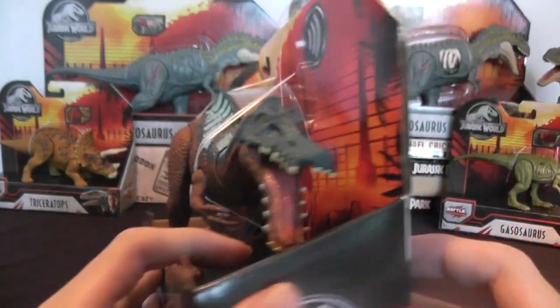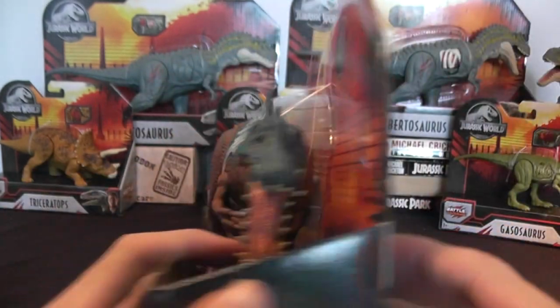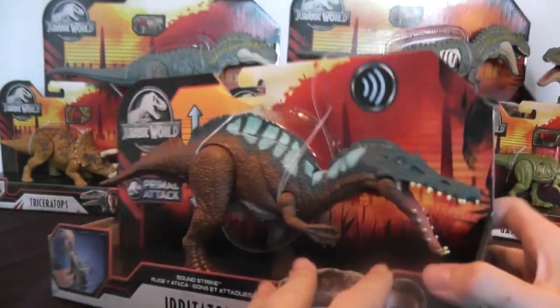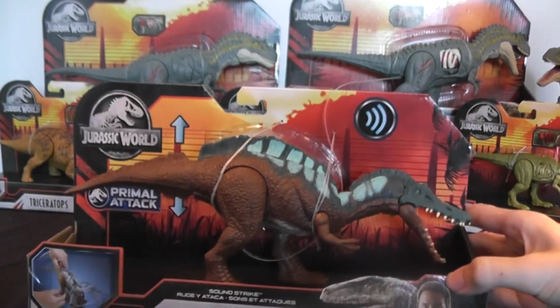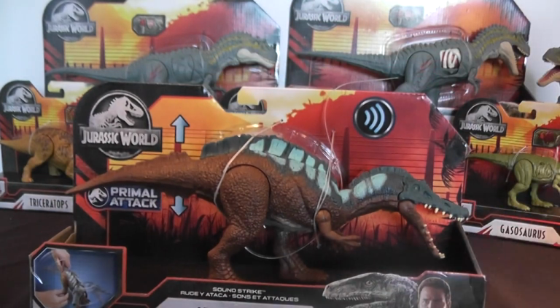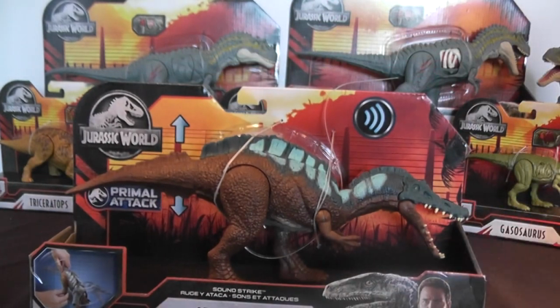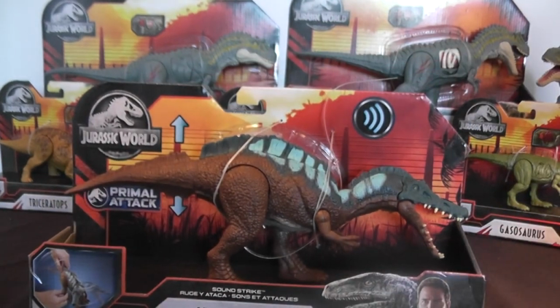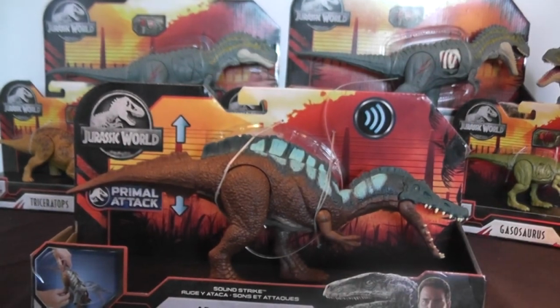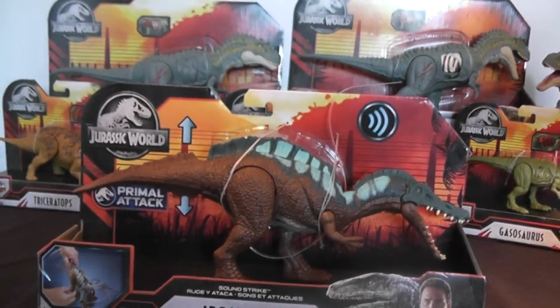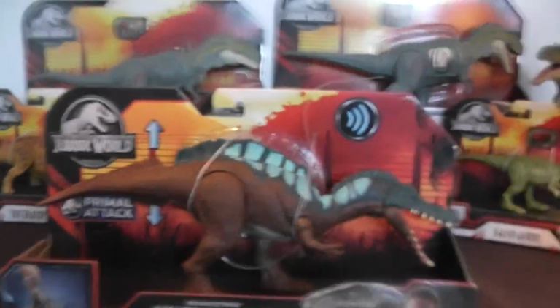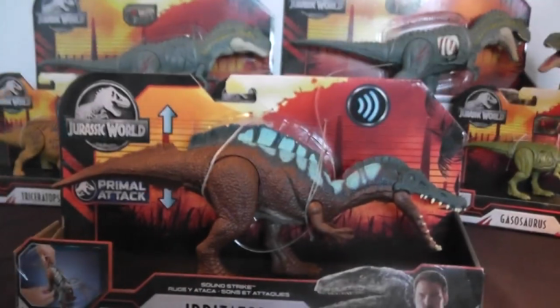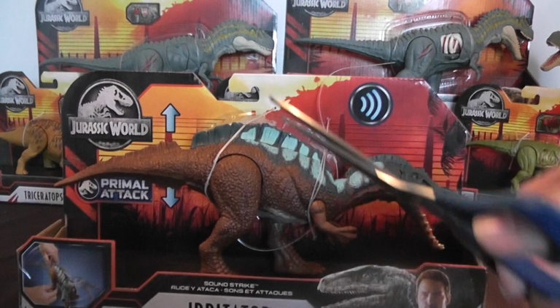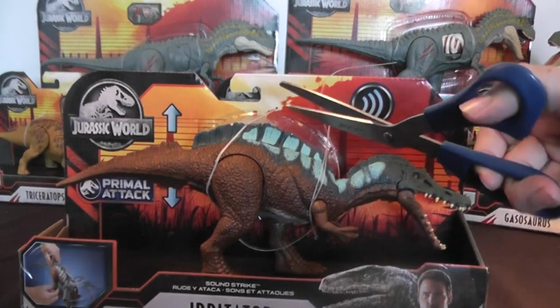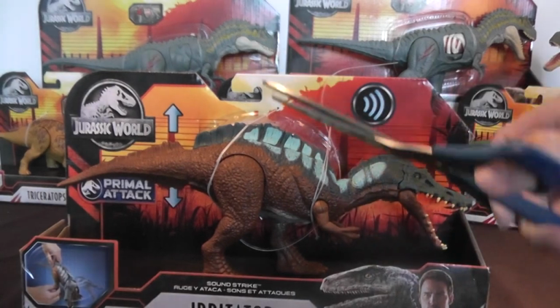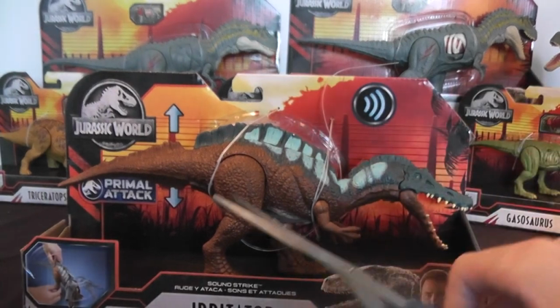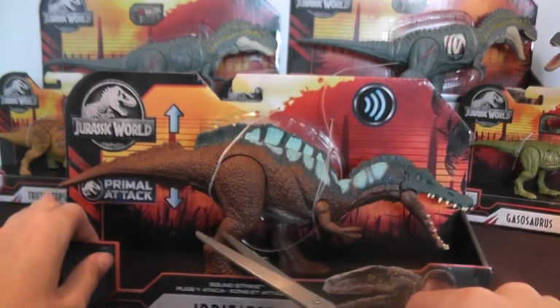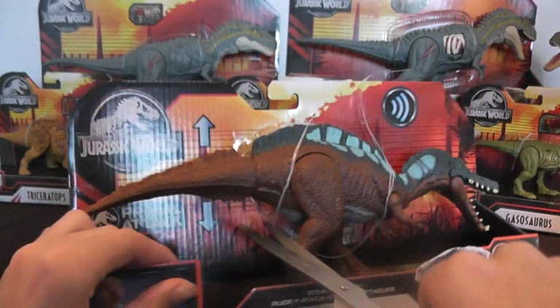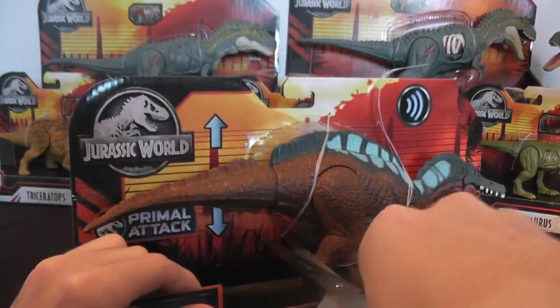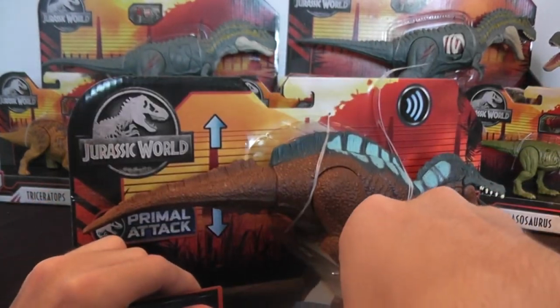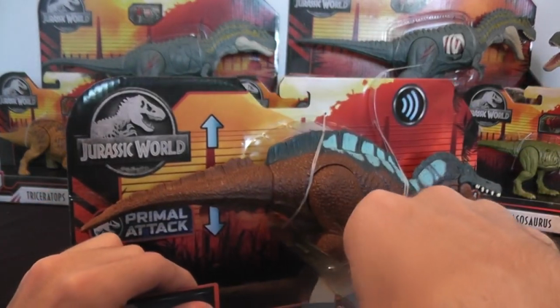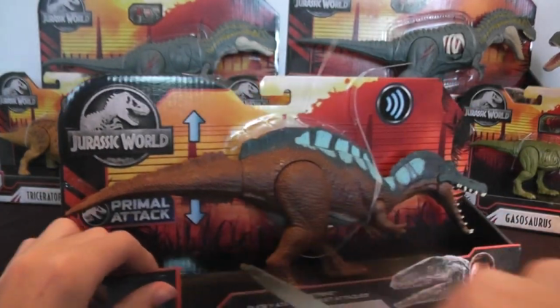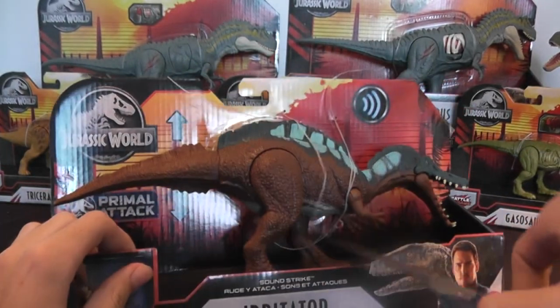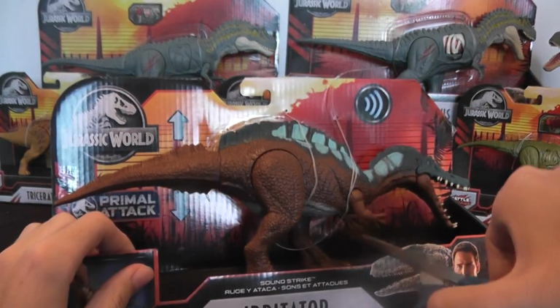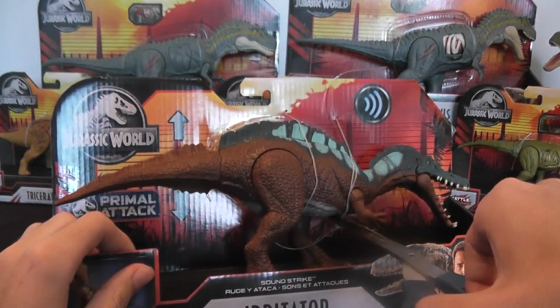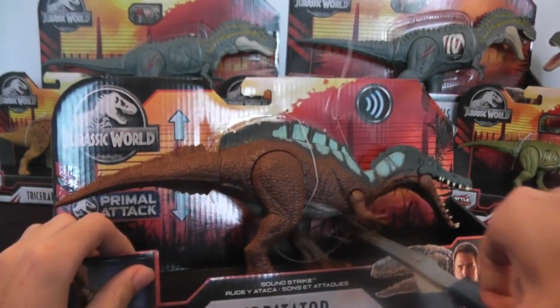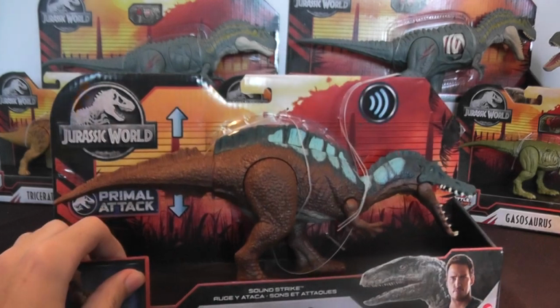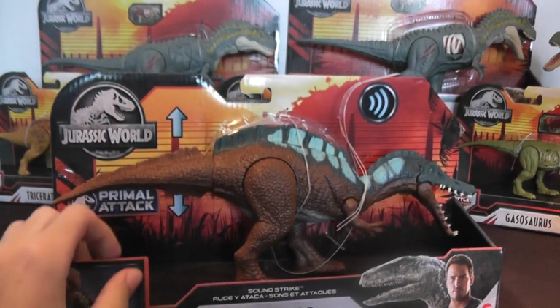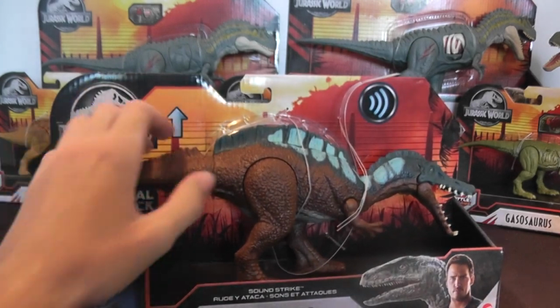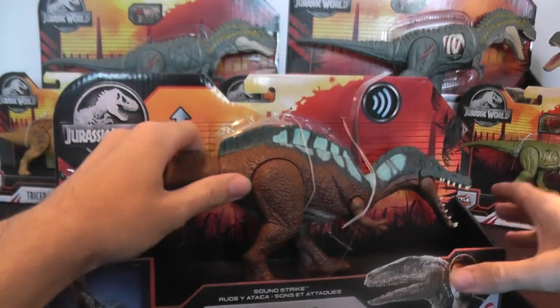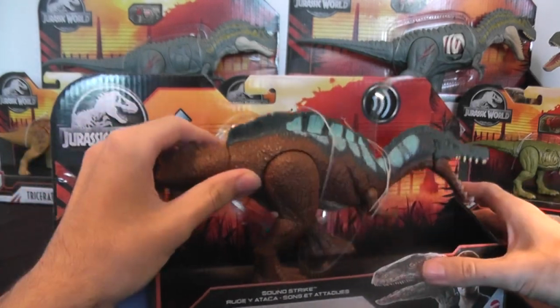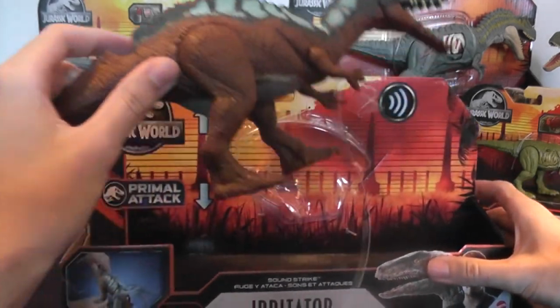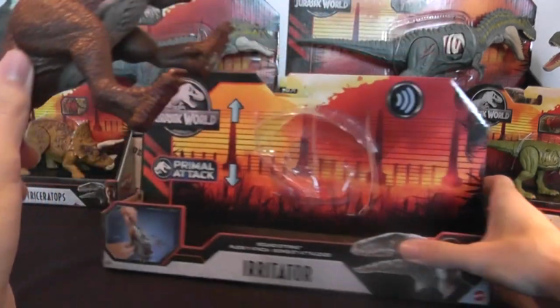So let's cut this figure out of the box. Wow, it is so beautiful. Absolutely fantastic. And there we go — can't wait to pick up the other two.